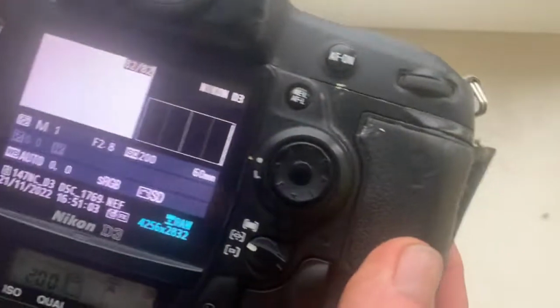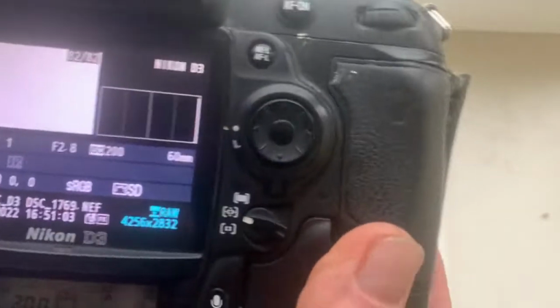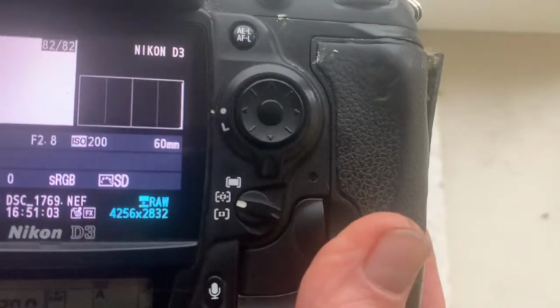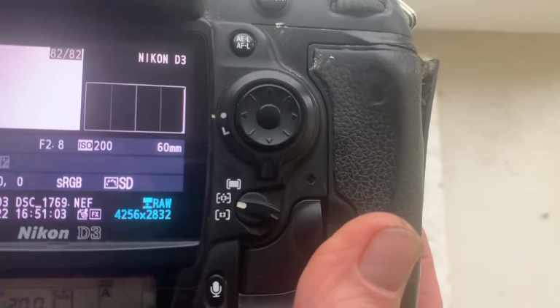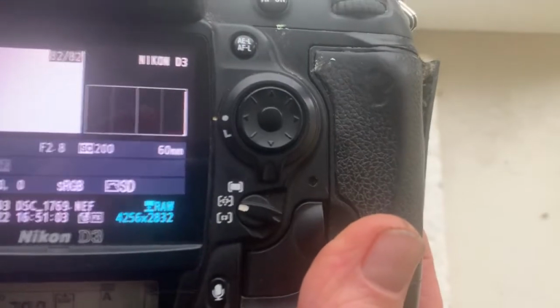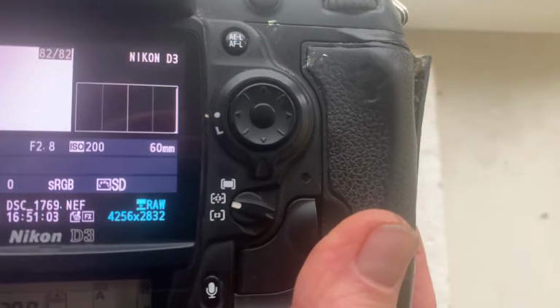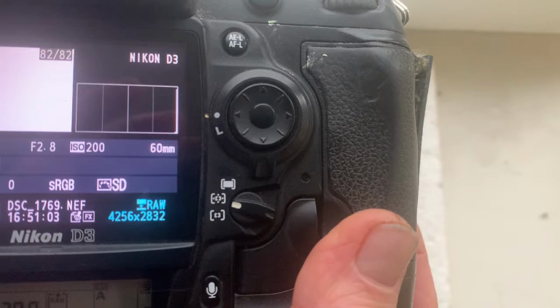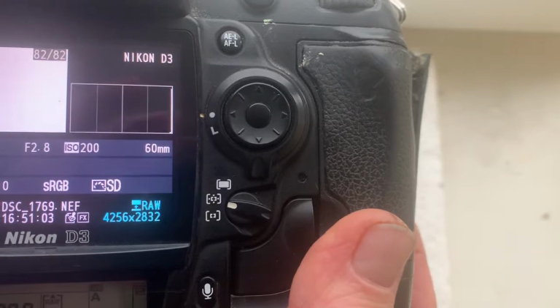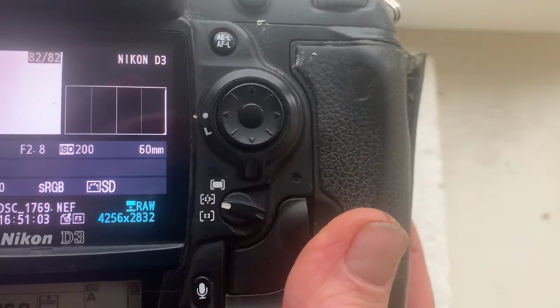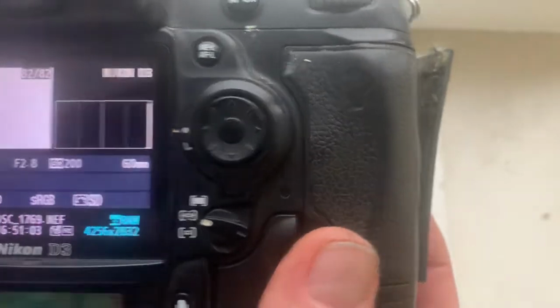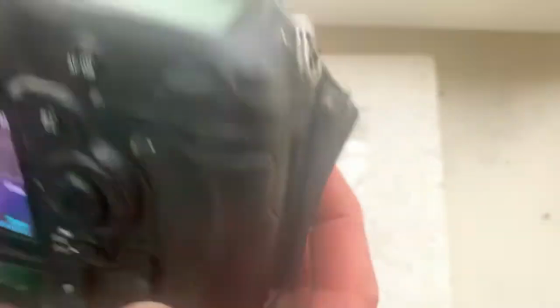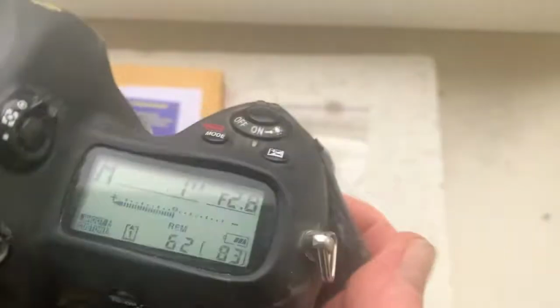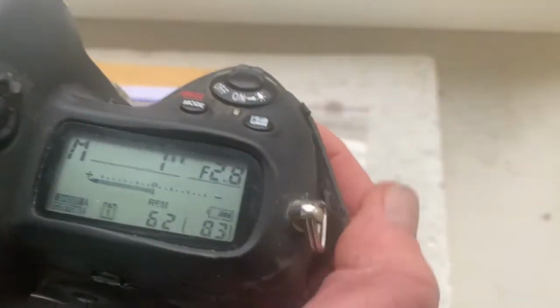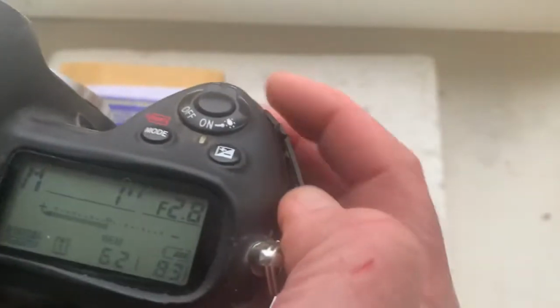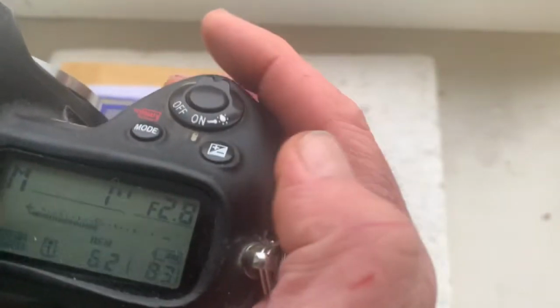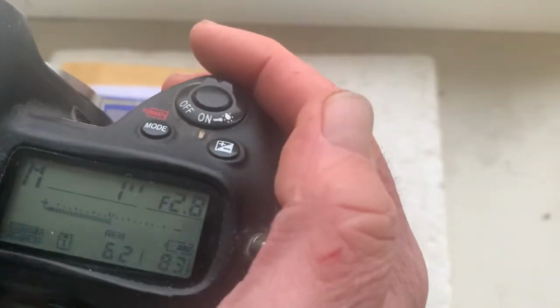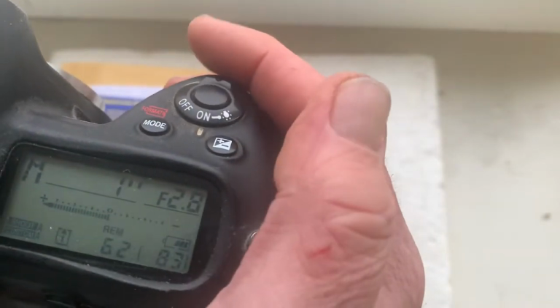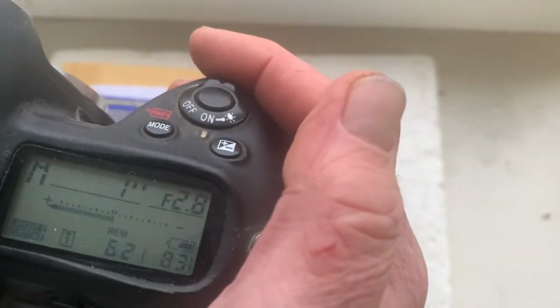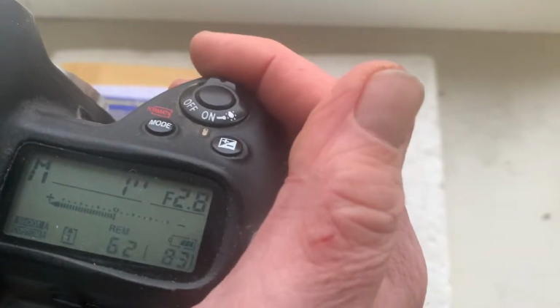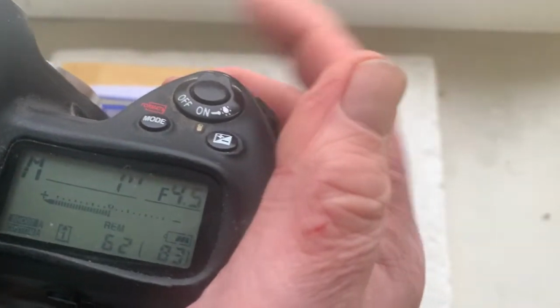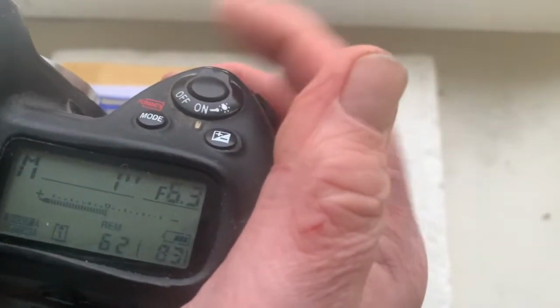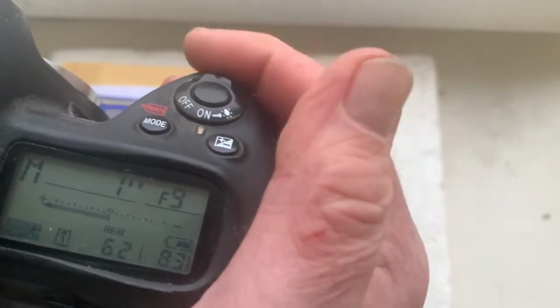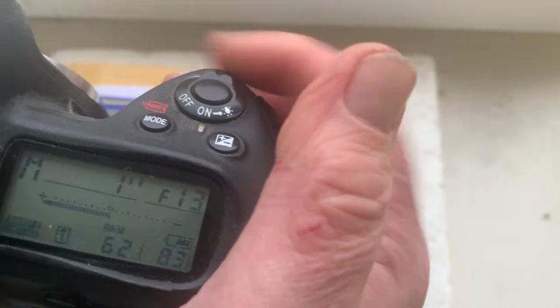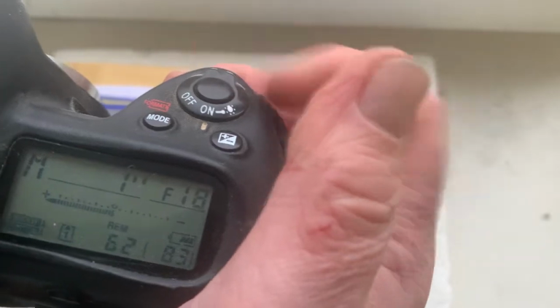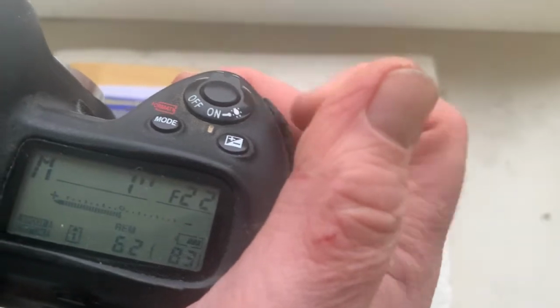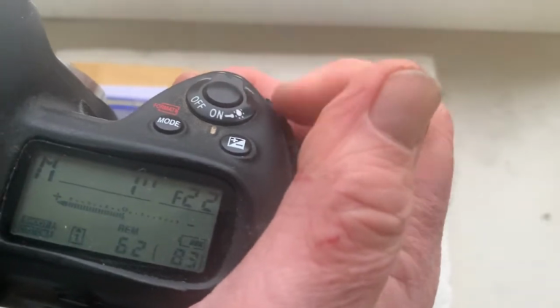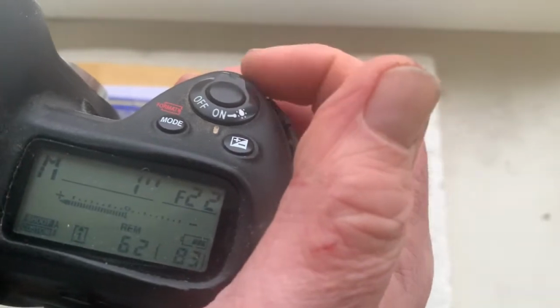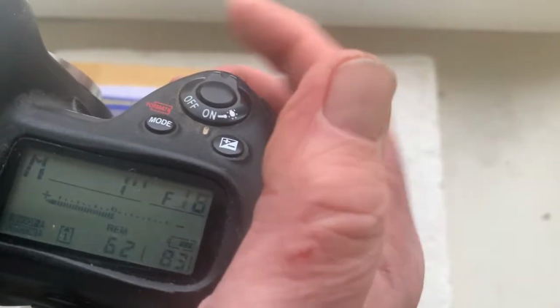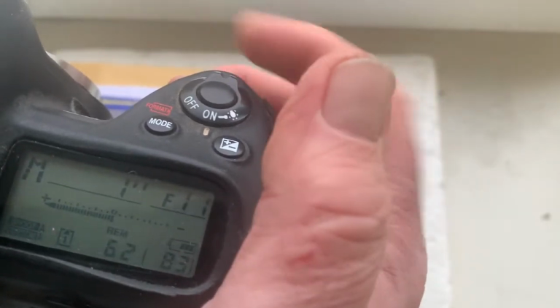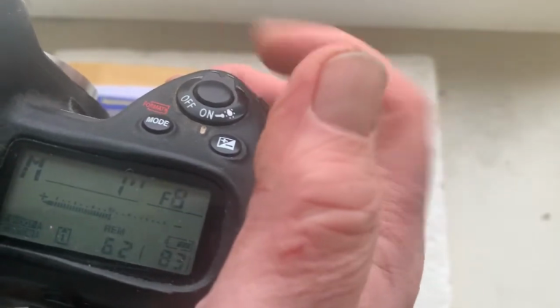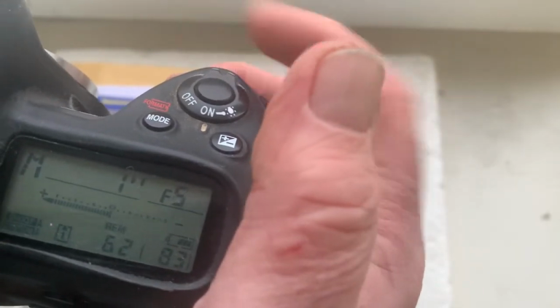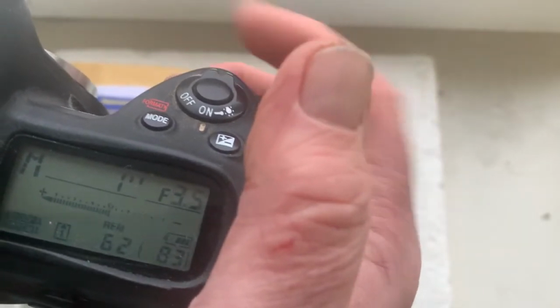Focal lens is 60 mm. Aperture range from 2.8 to 22. Focus track mode is on.